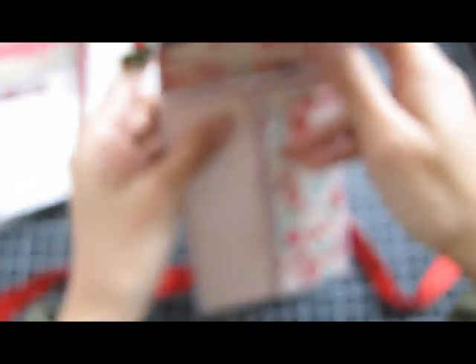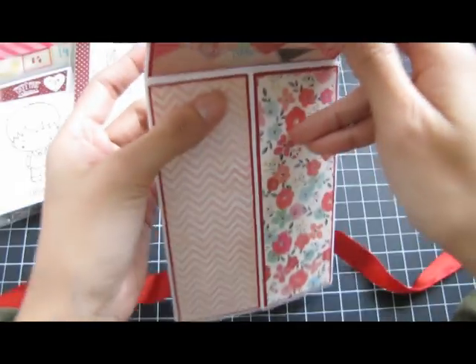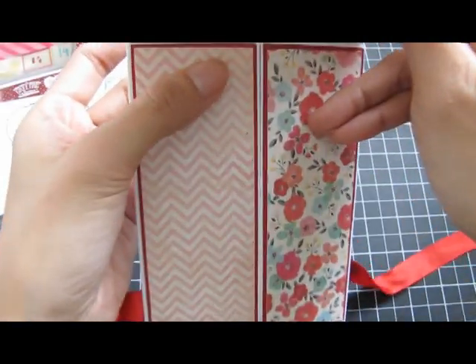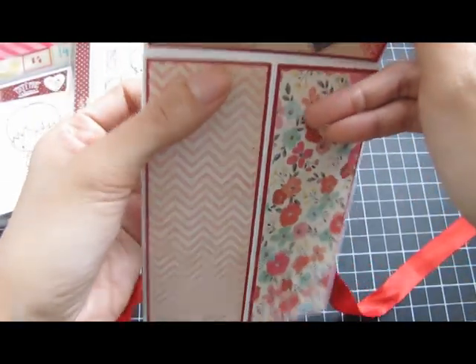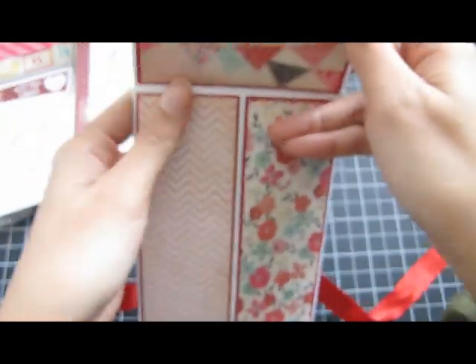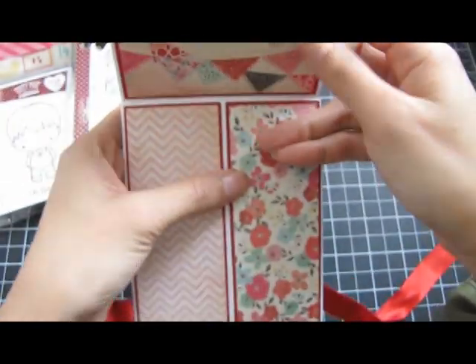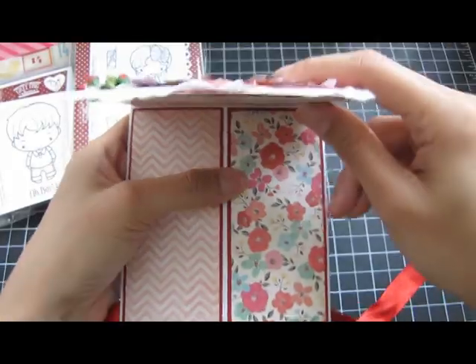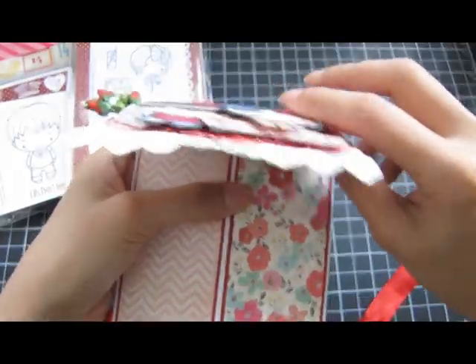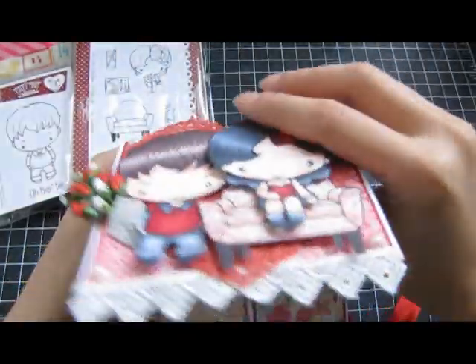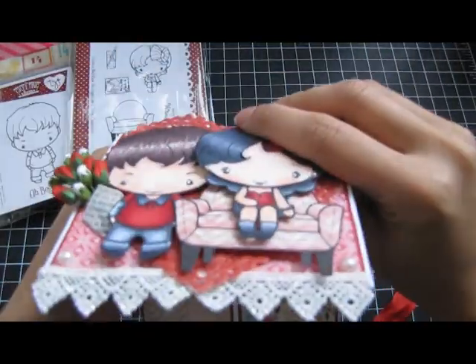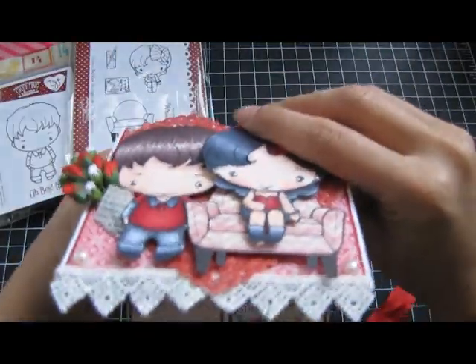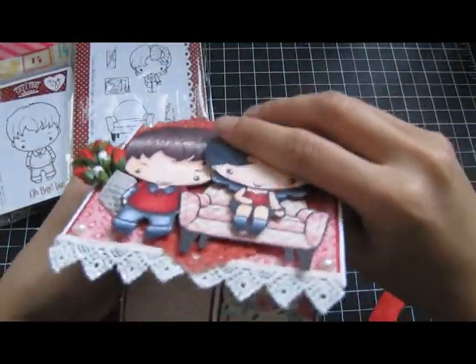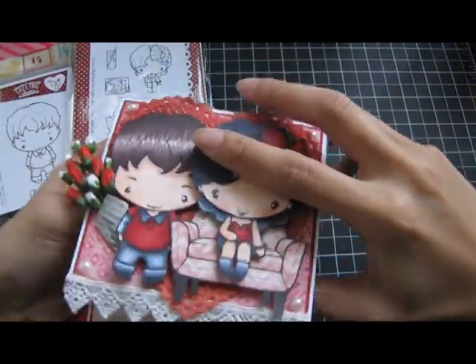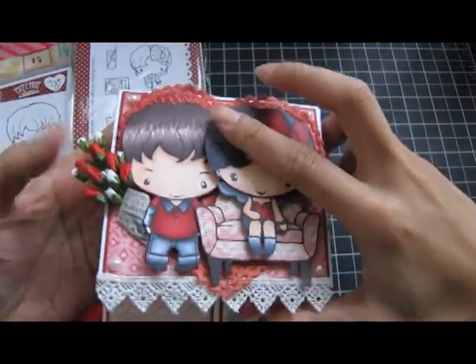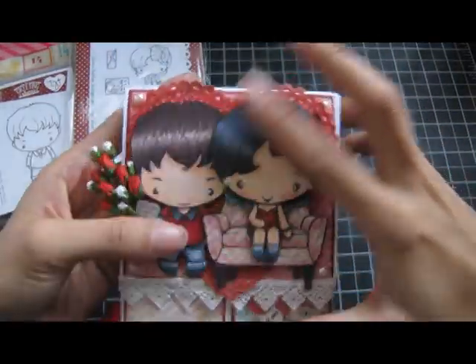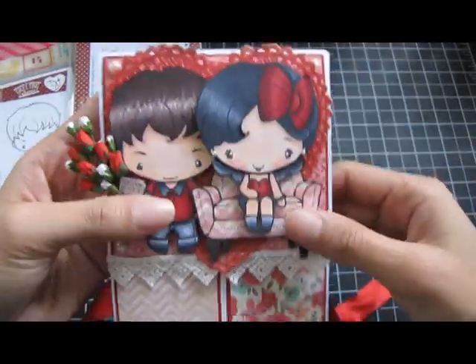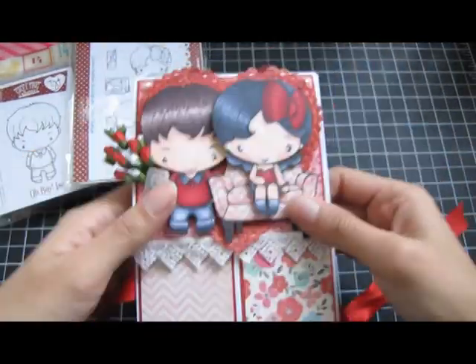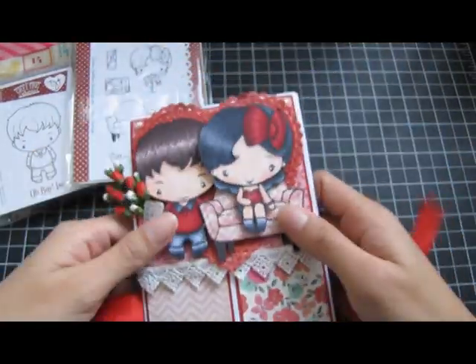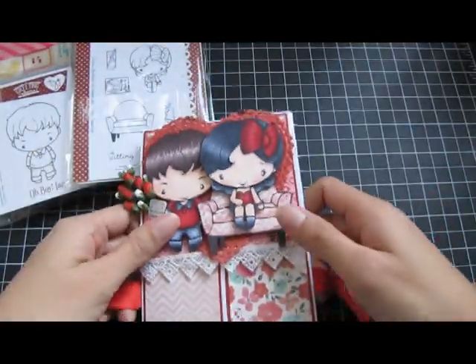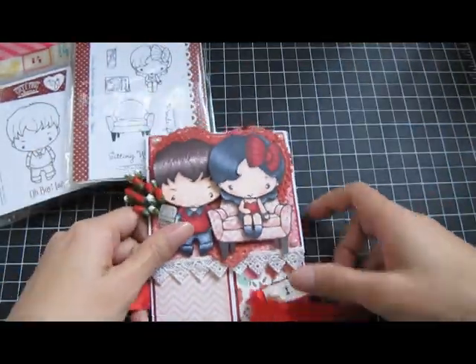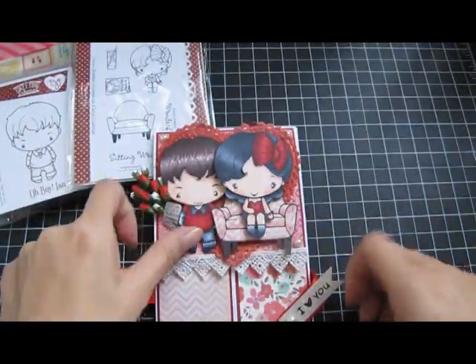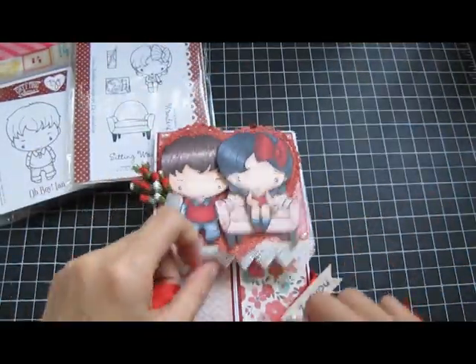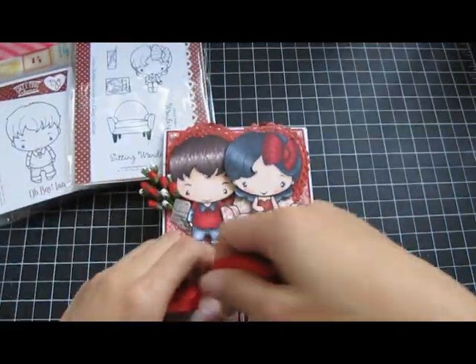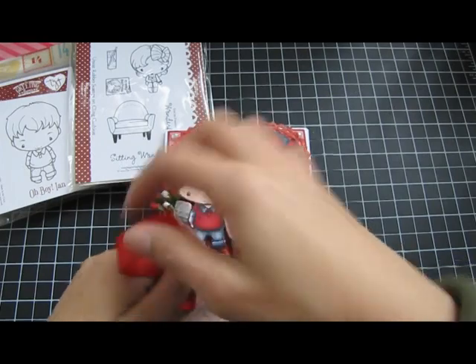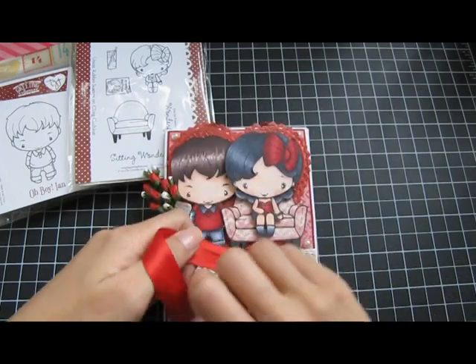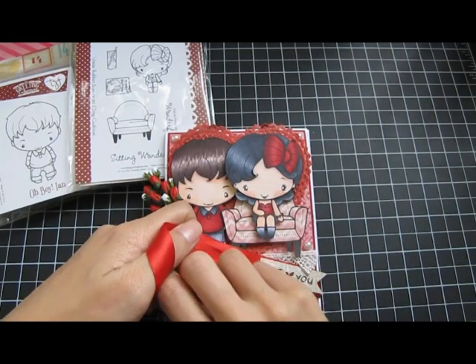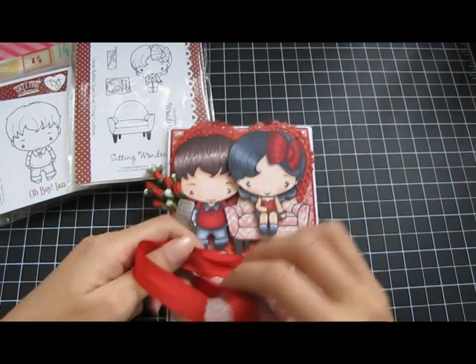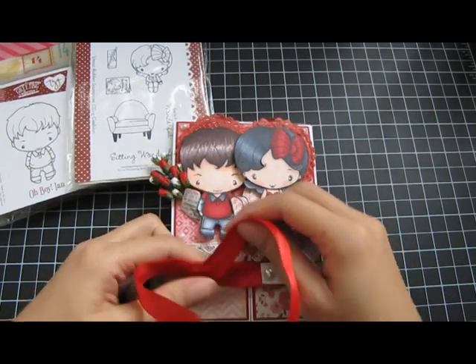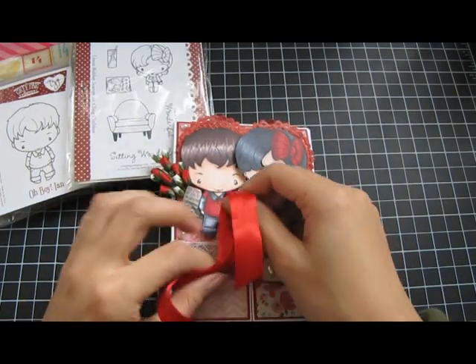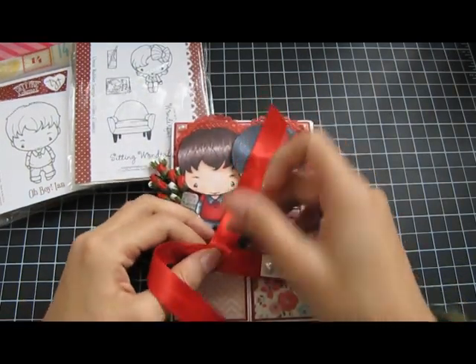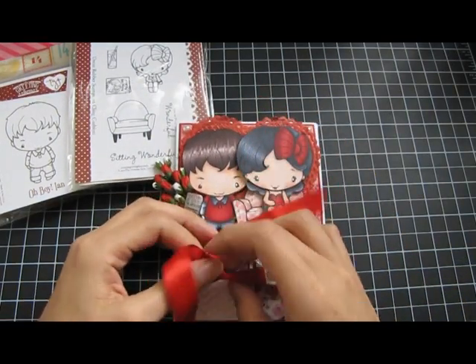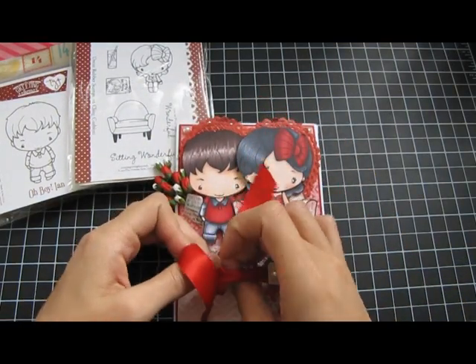That's what it looks like, and then it just closes up like this — like so — and then you just tie a little bow here.